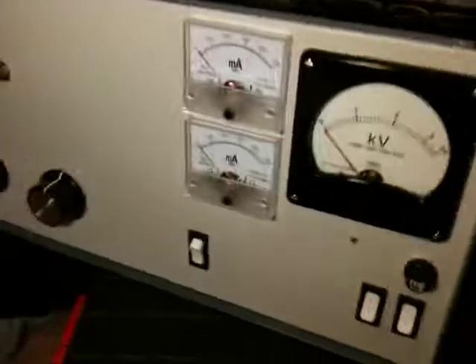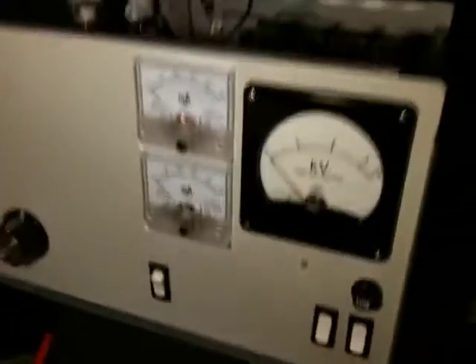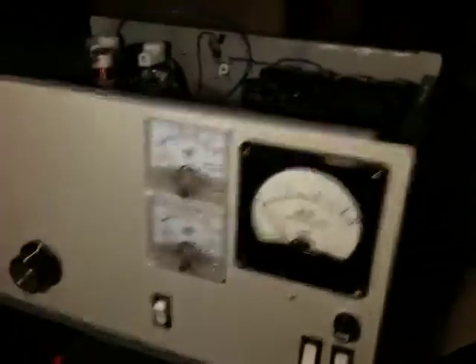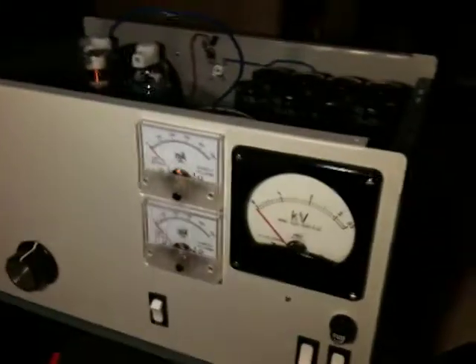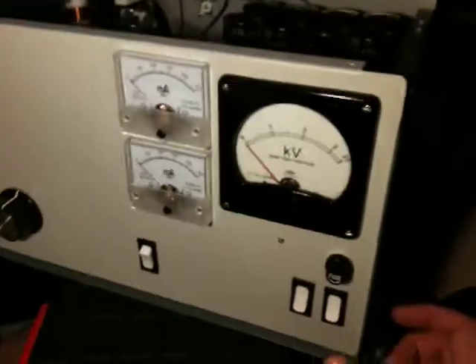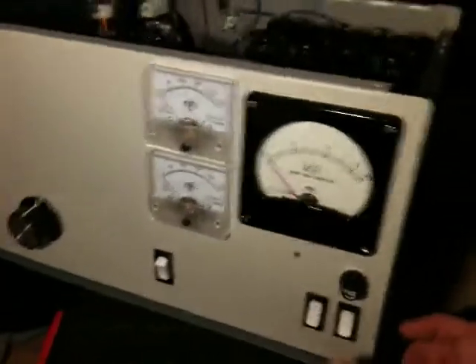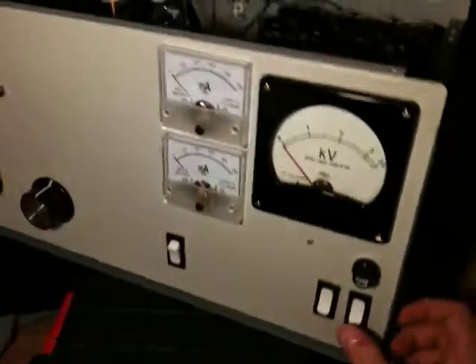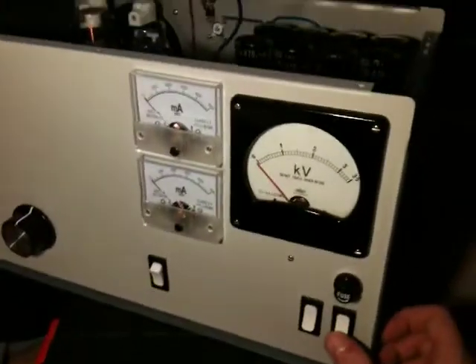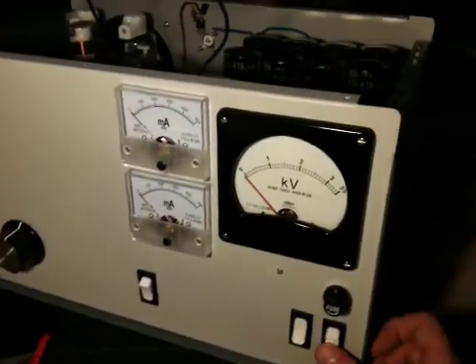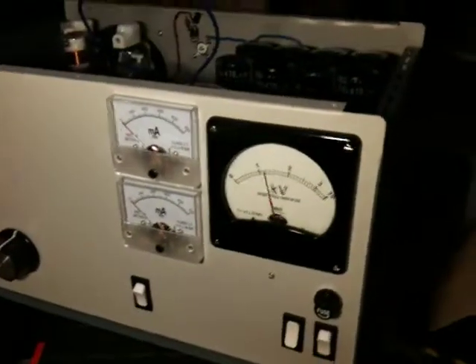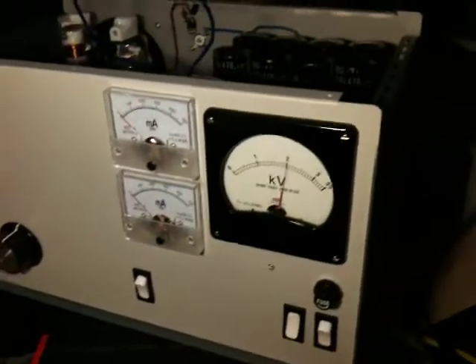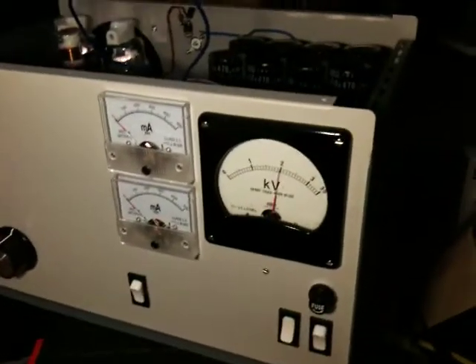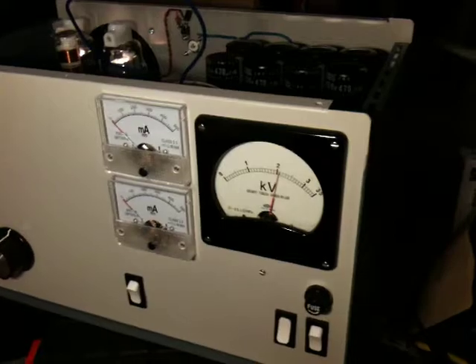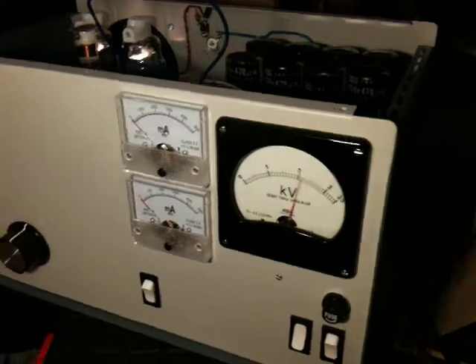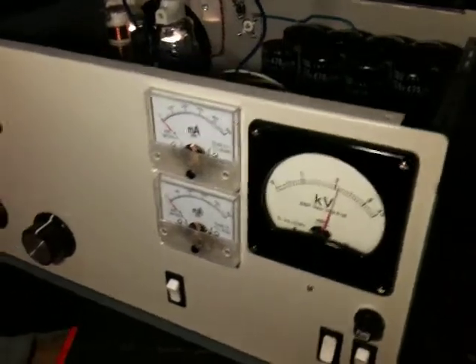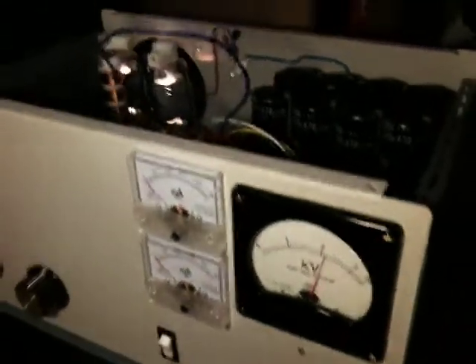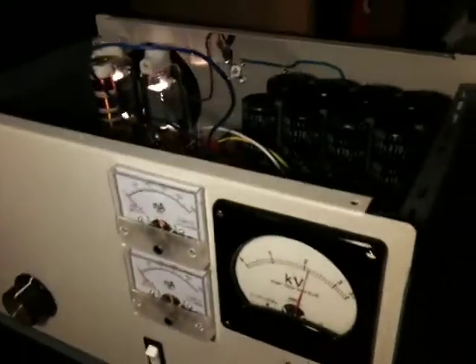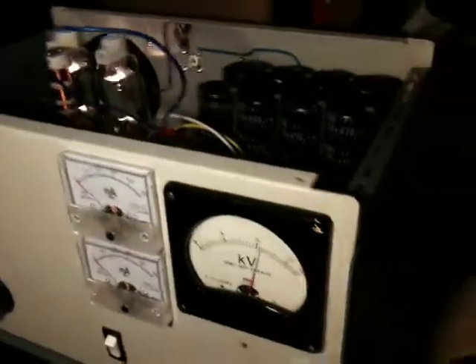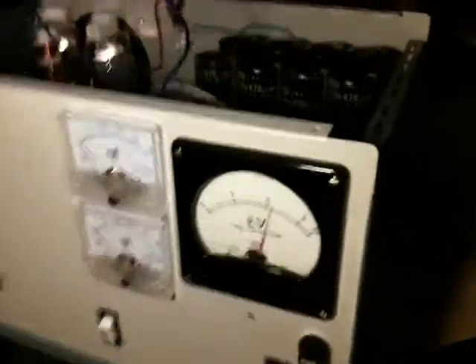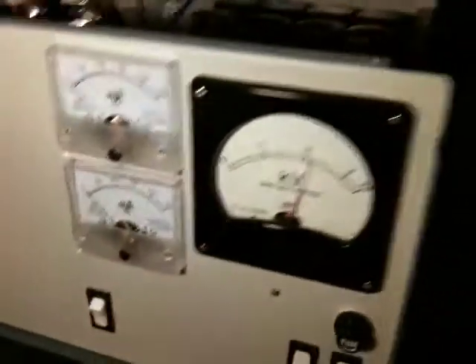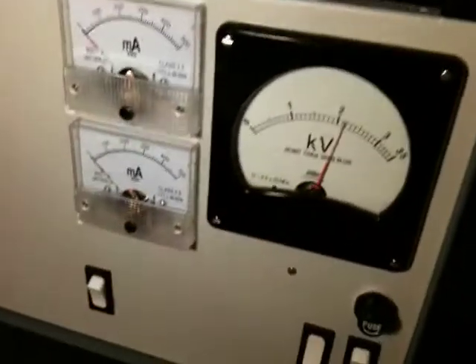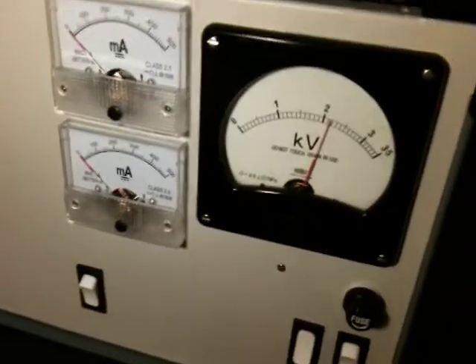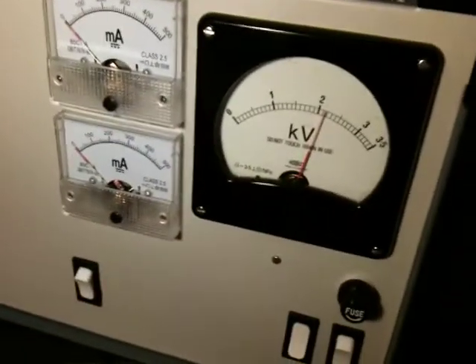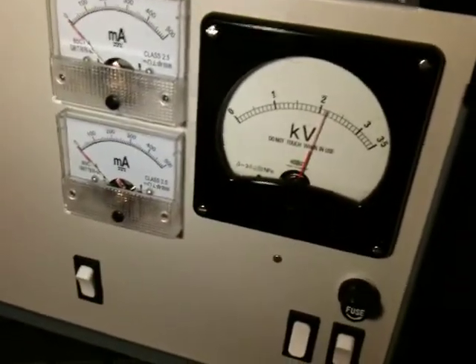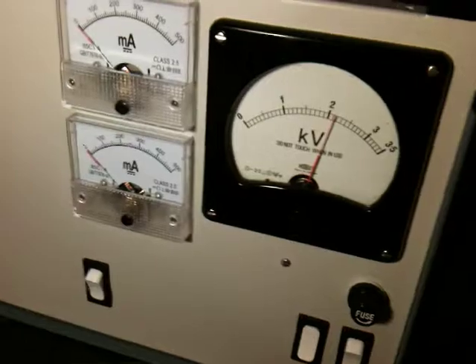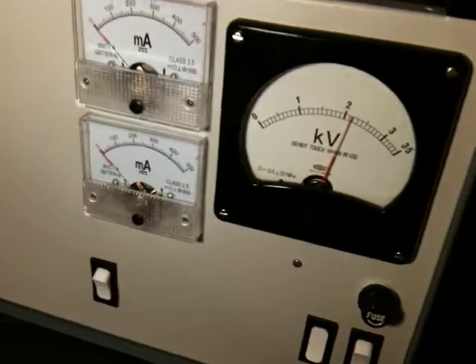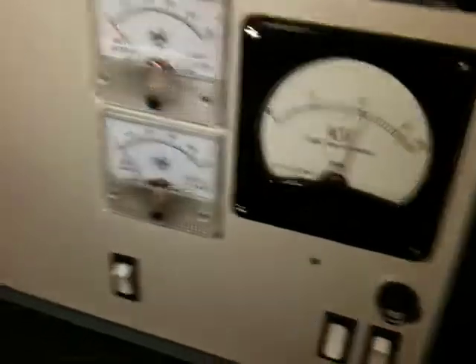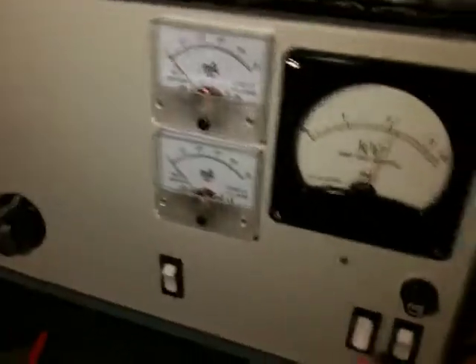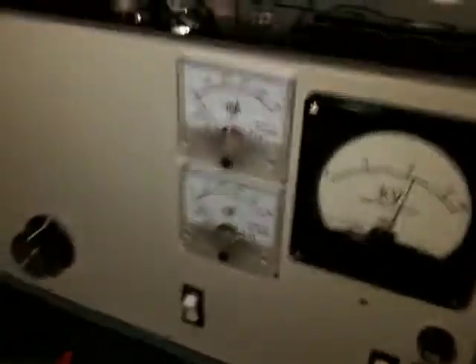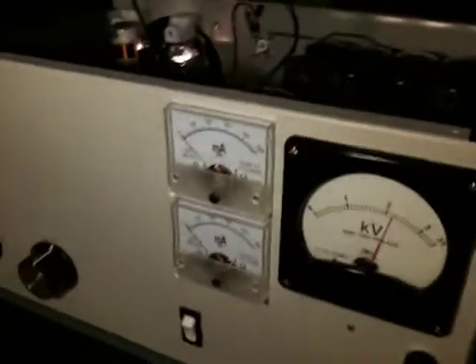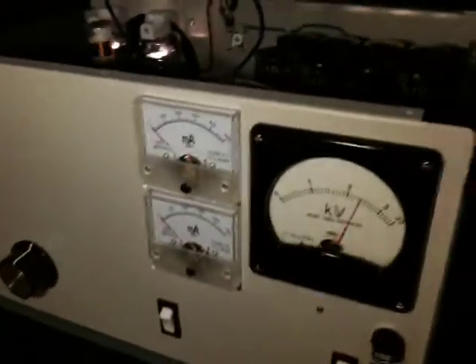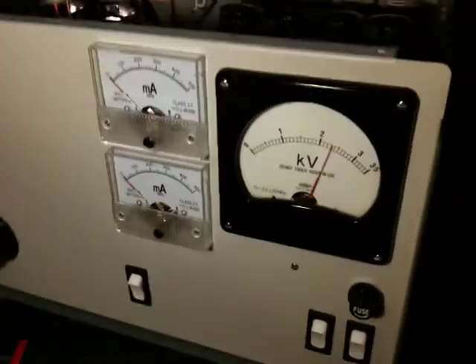Right, let's hope for no fireworks. We heard a little hum there. That's good — we're showing just over 2.1kV. Now short the resistor.